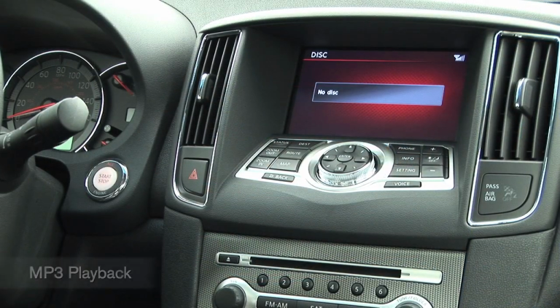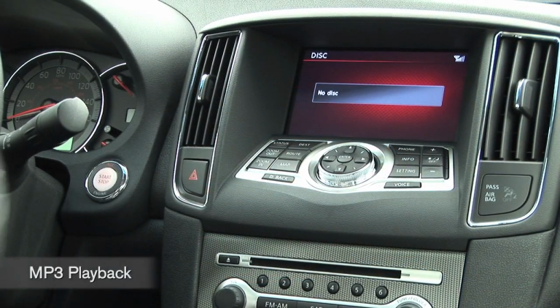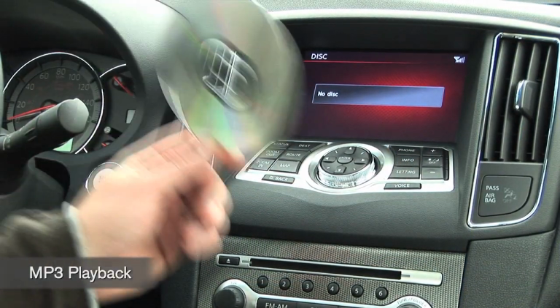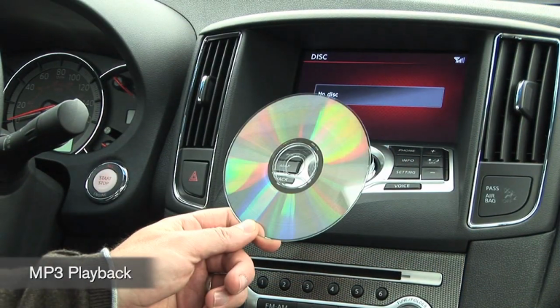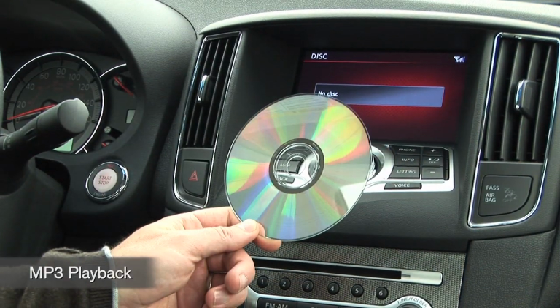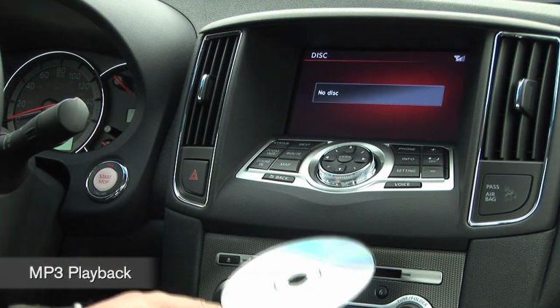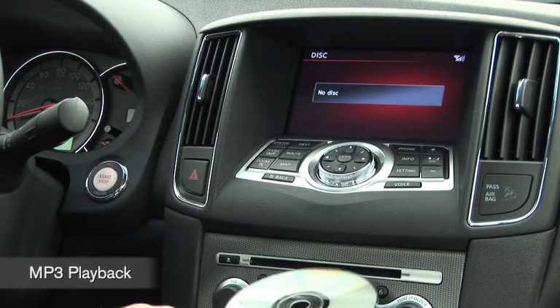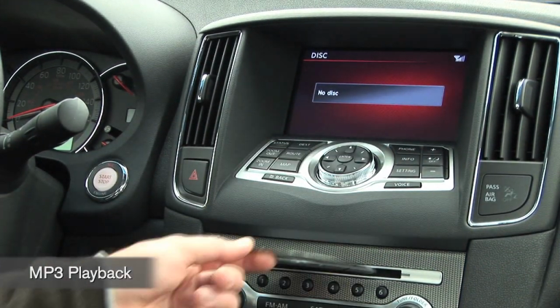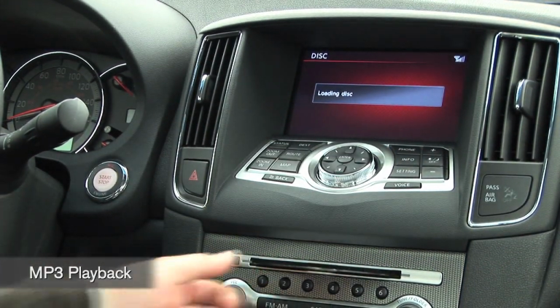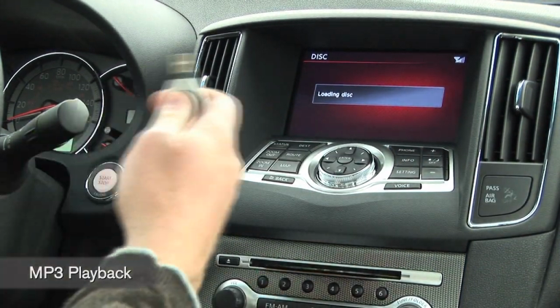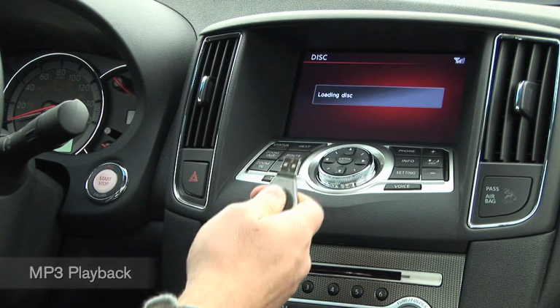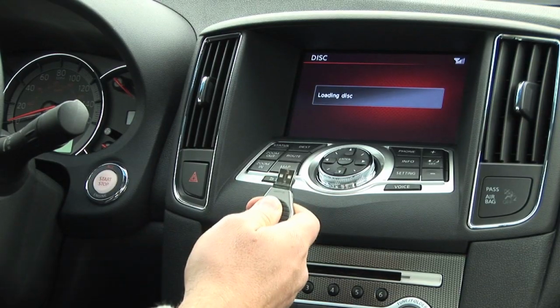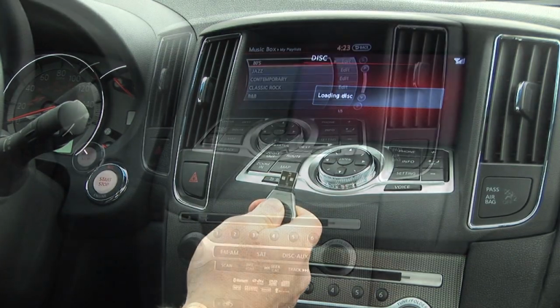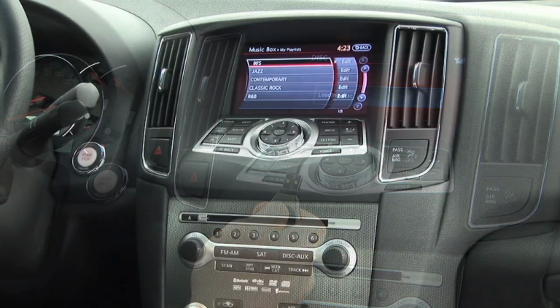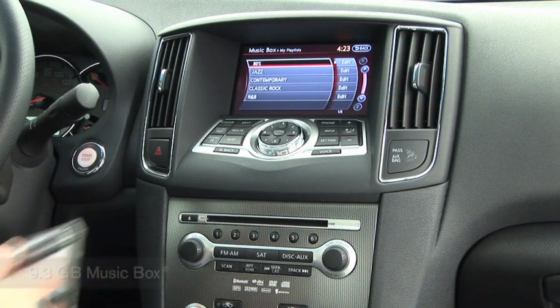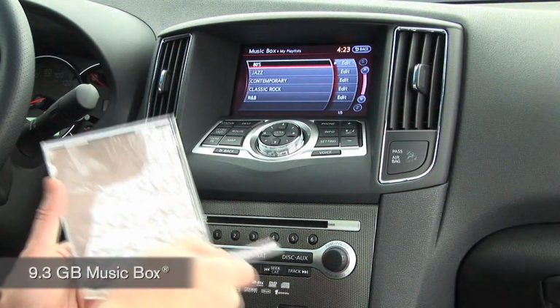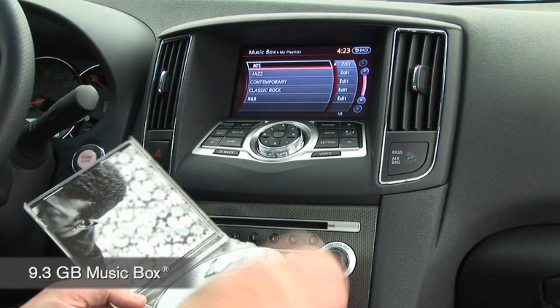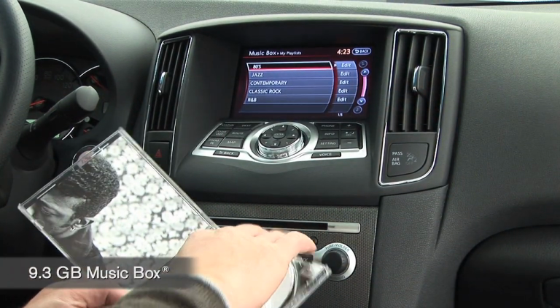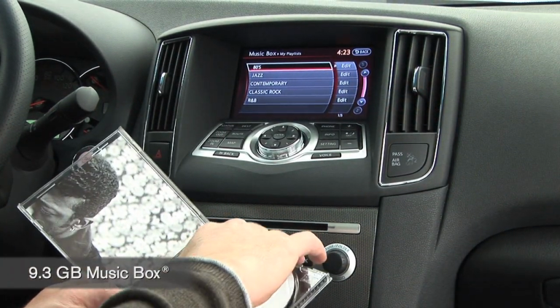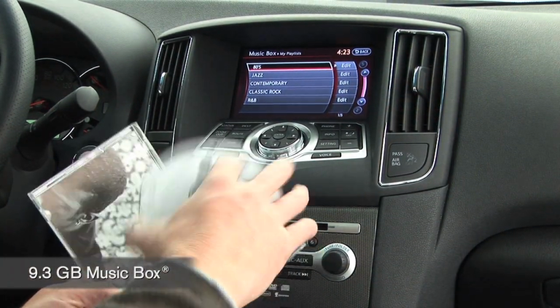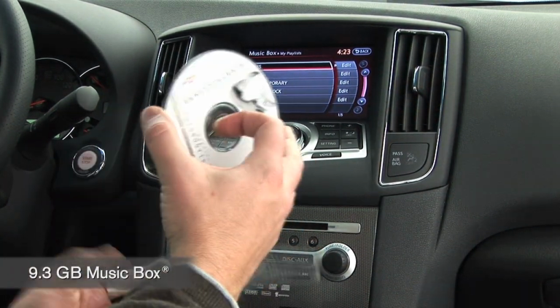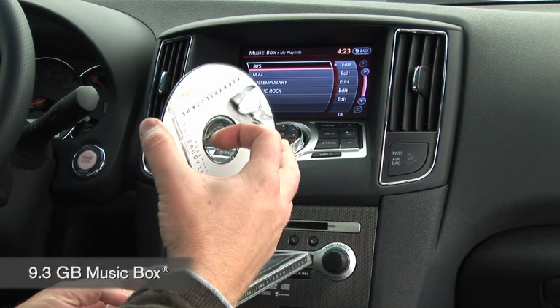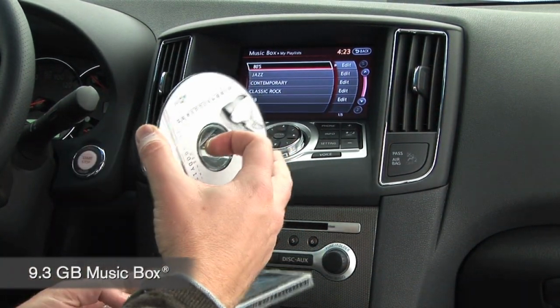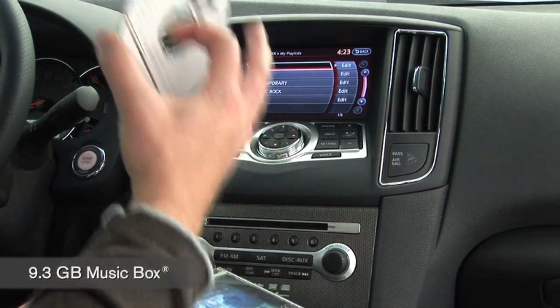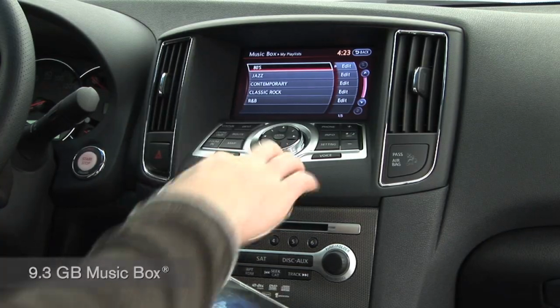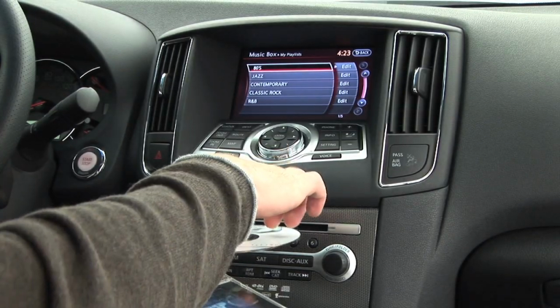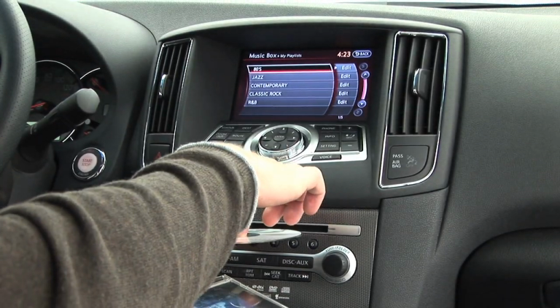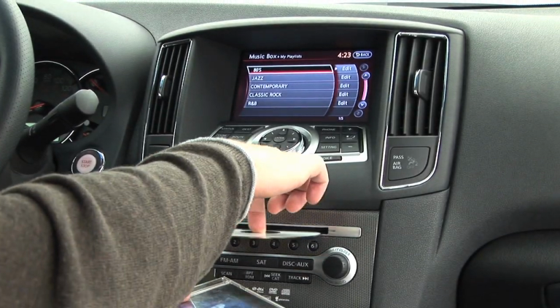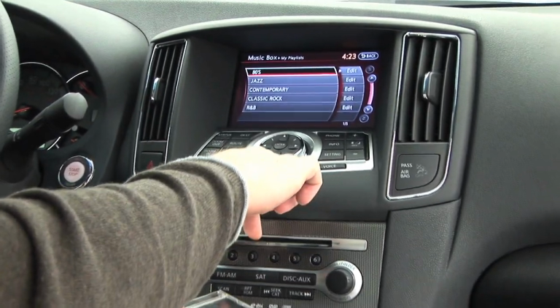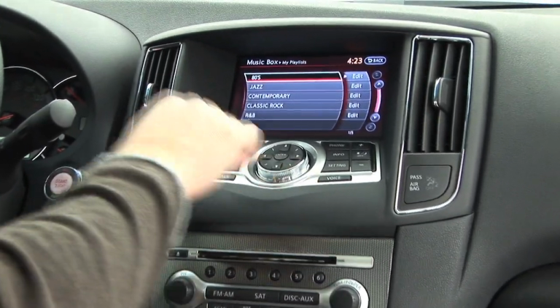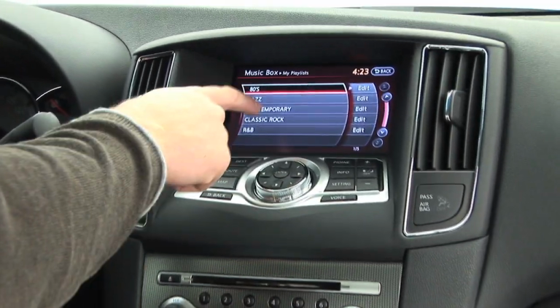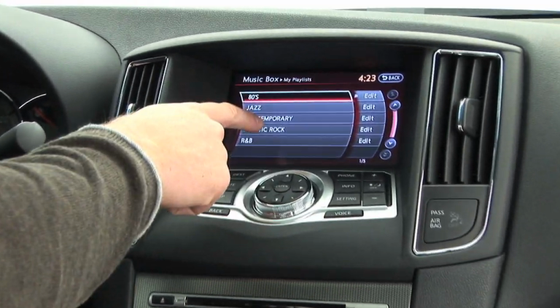You can play your MP3s off a CD, DVD-ROM, or USB thumb drive. There's an internal 9.3 gigabyte hard drive called the Music Box. It allows you to store songs from your CDs into the head unit and create your own playlists.